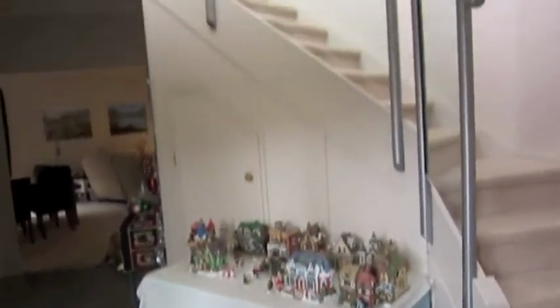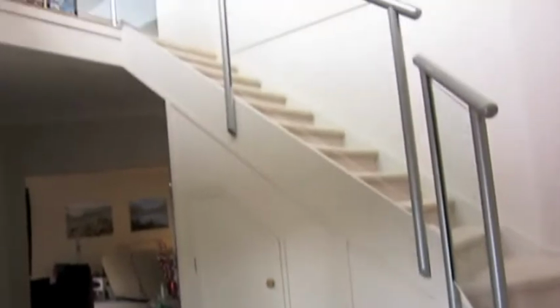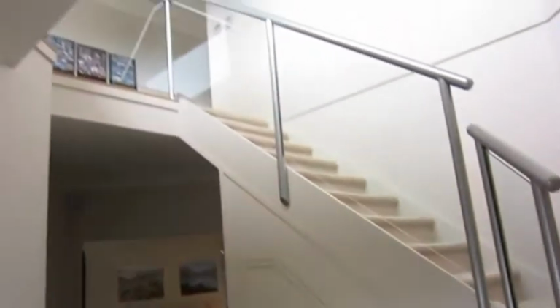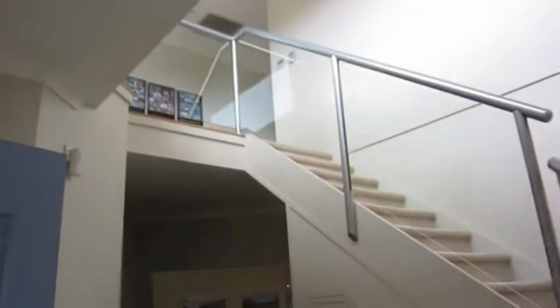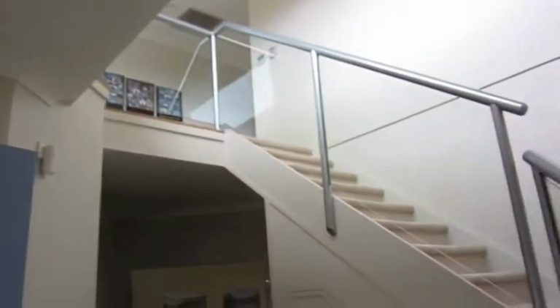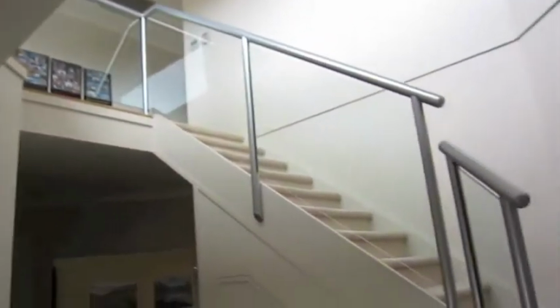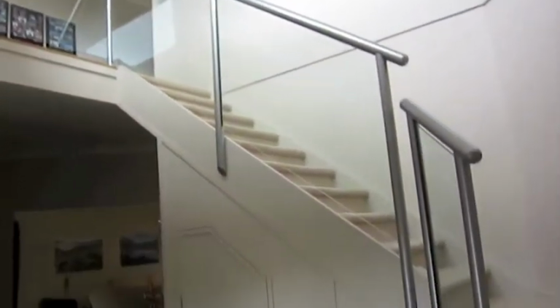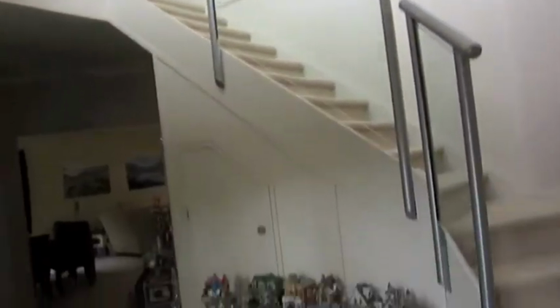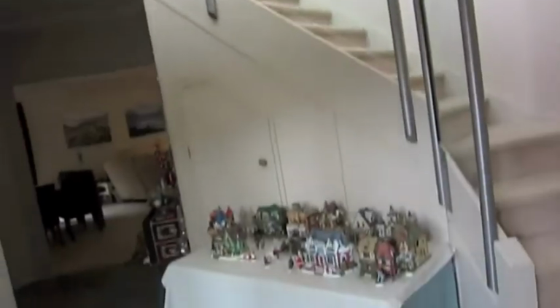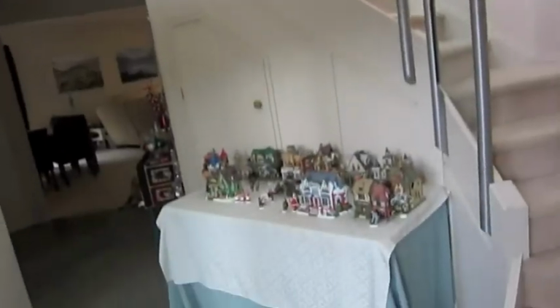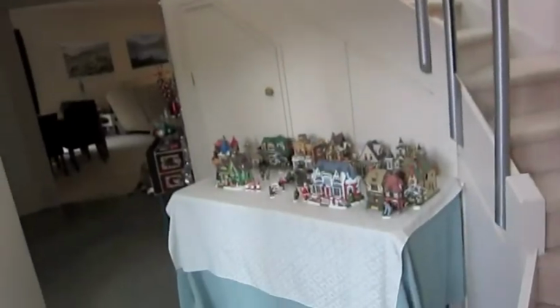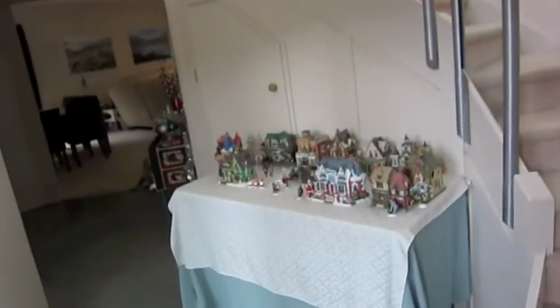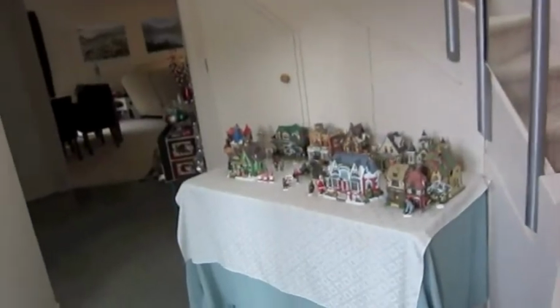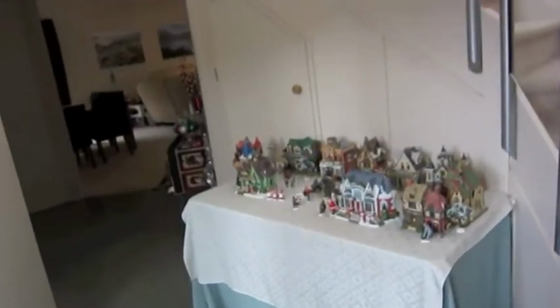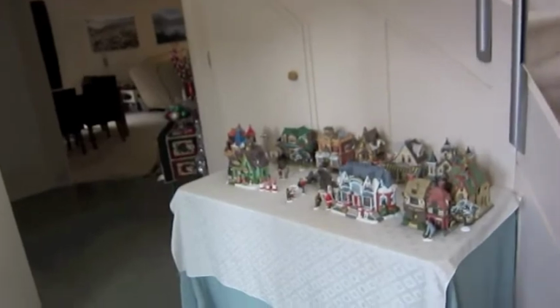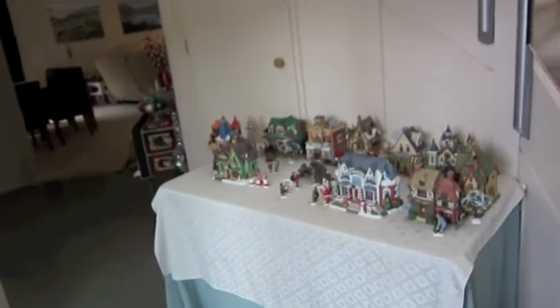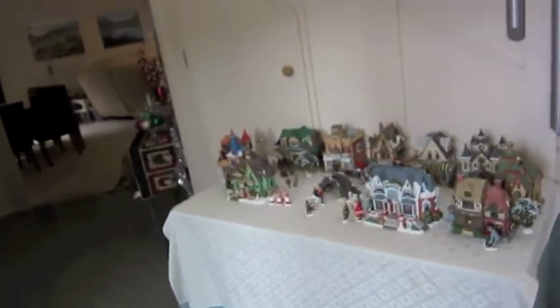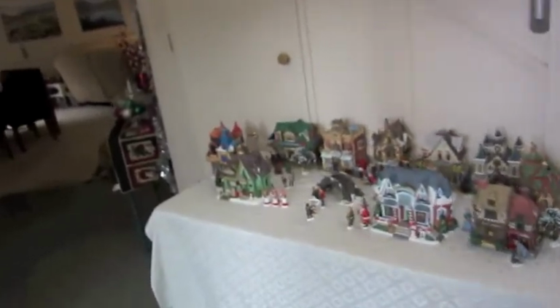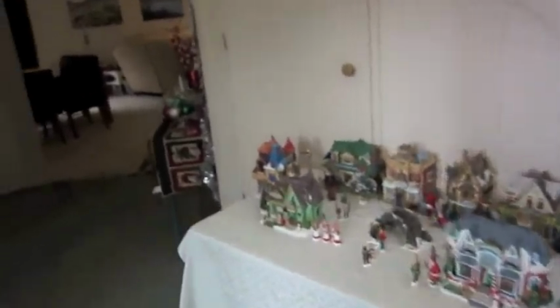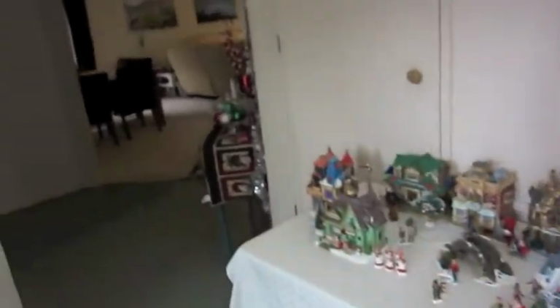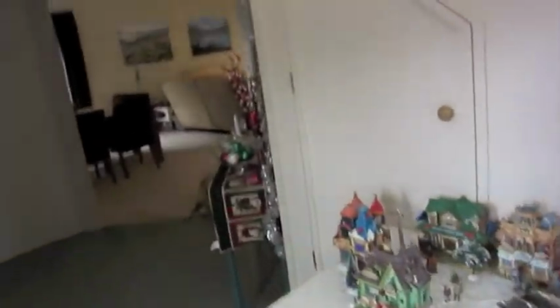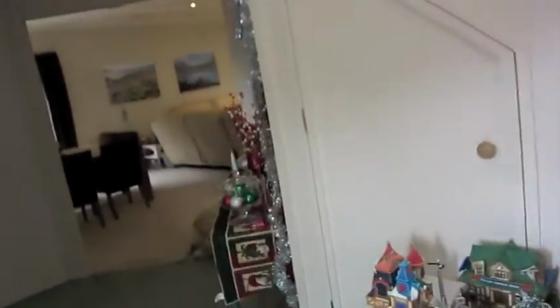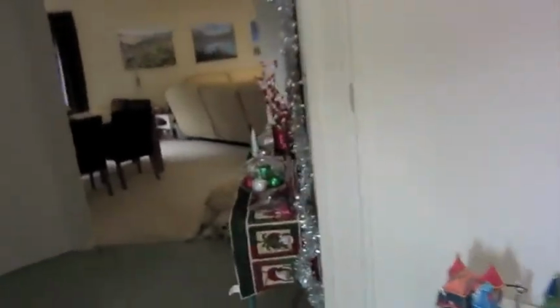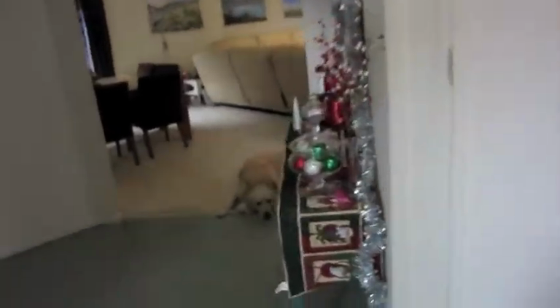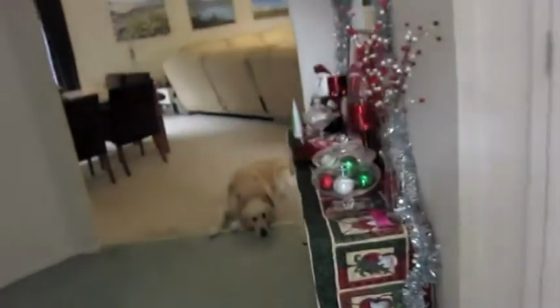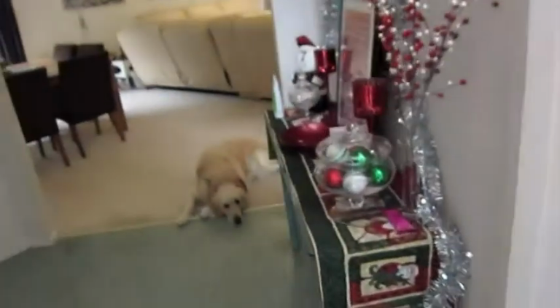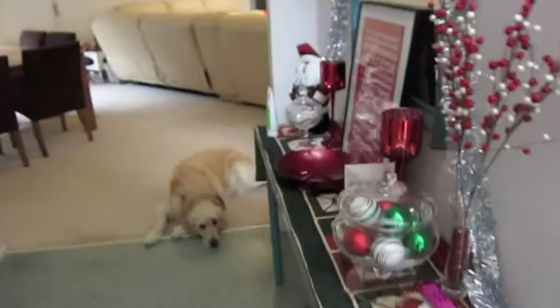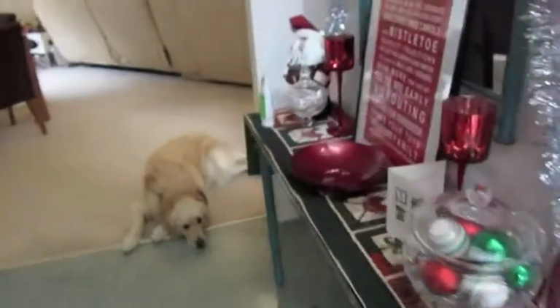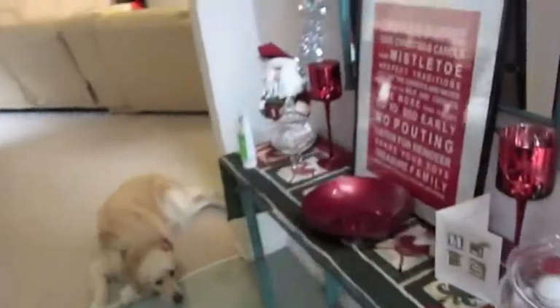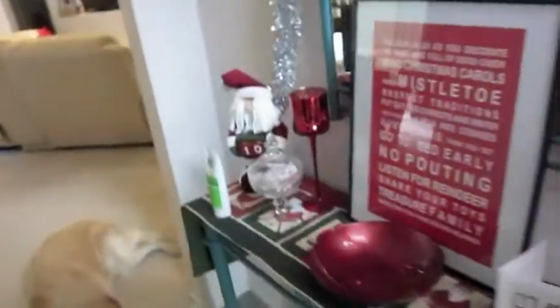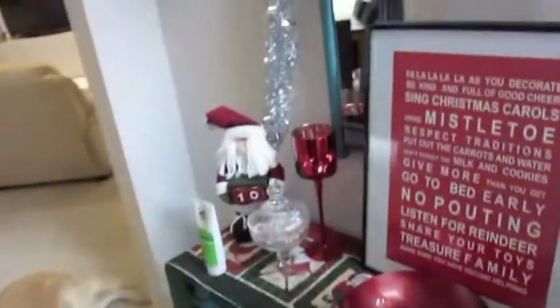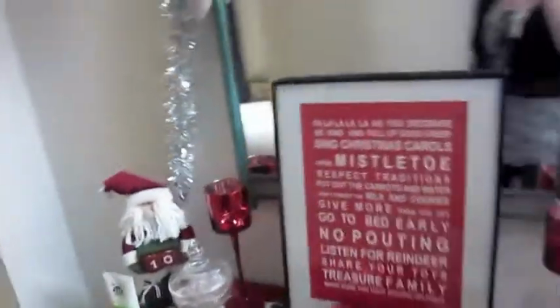My banister looks lonely and empty. I will put a link to my previous Christmas videos so you can see what the house normally looks like in this area — much better than what it is this year. But I have done the mantle.